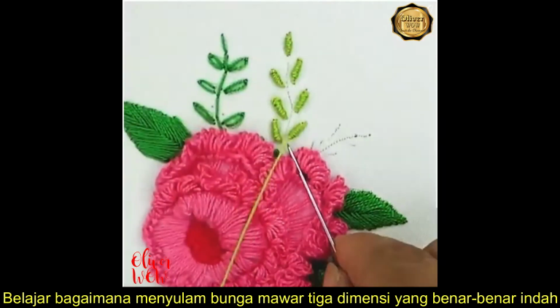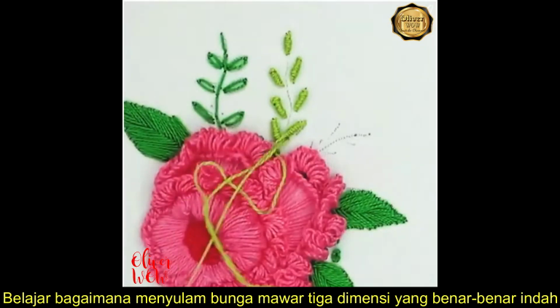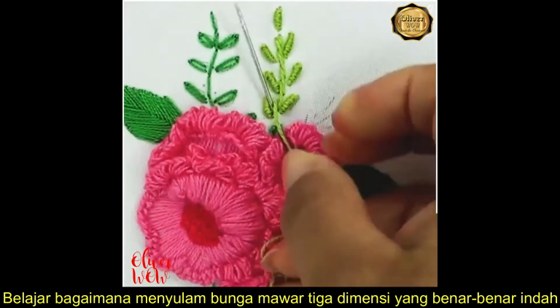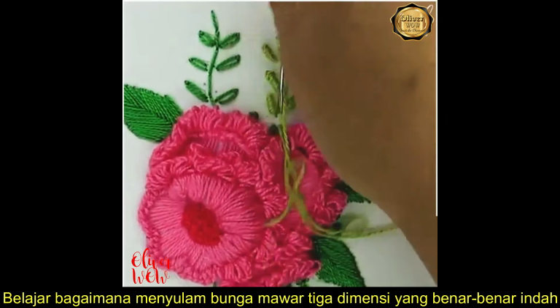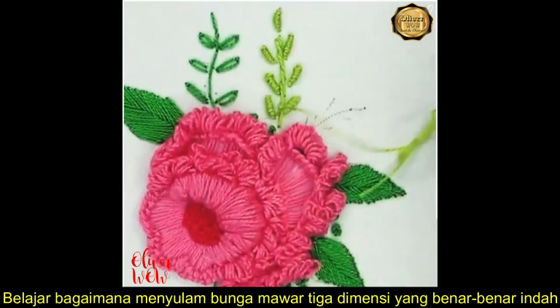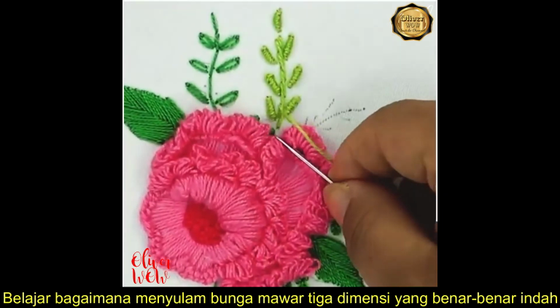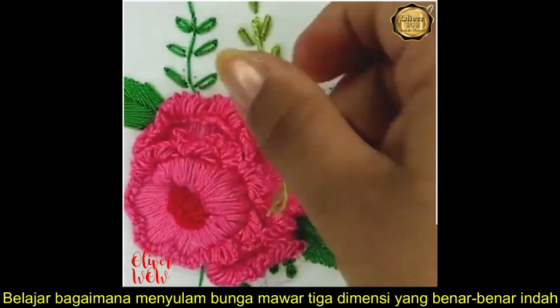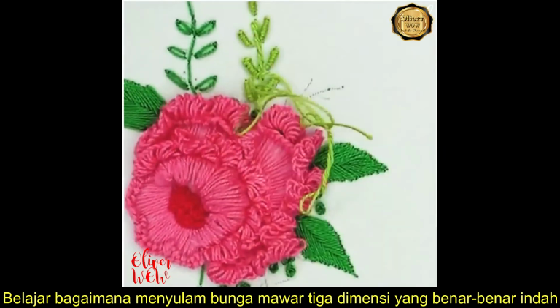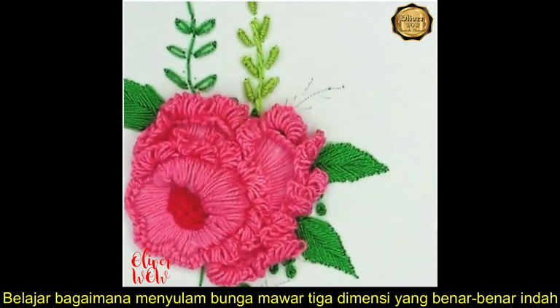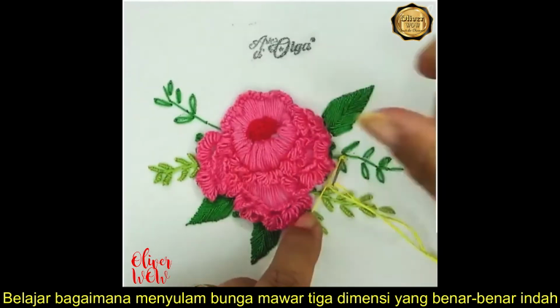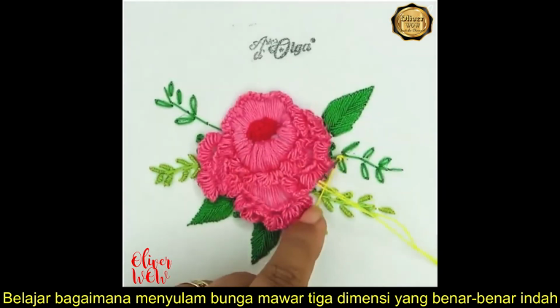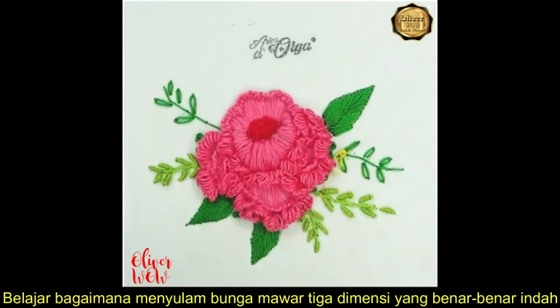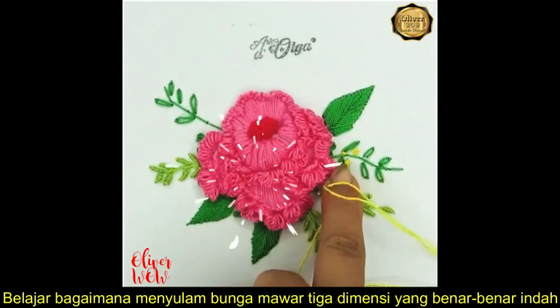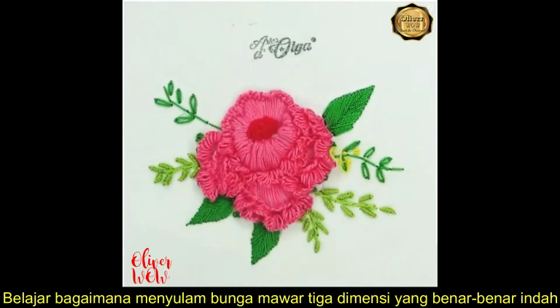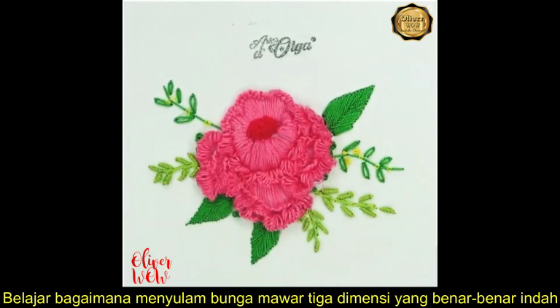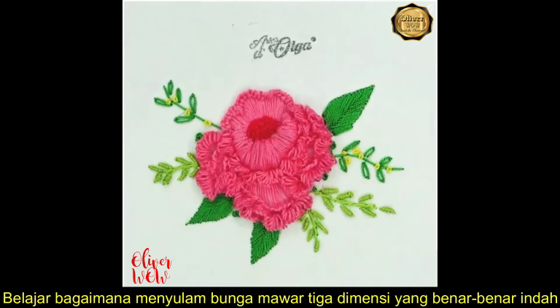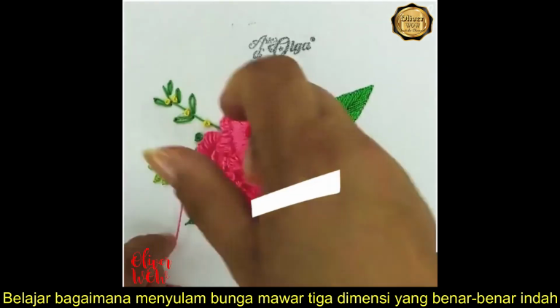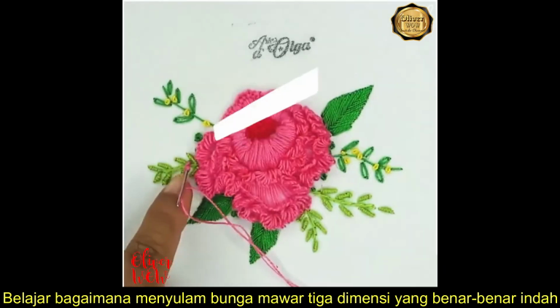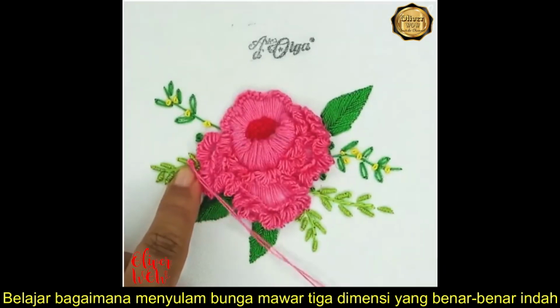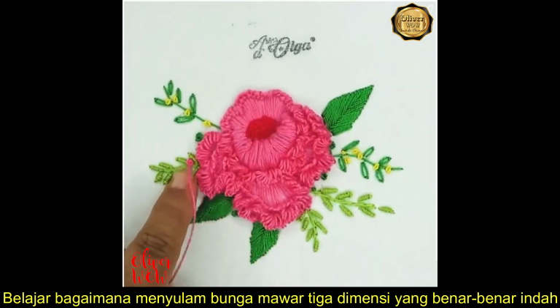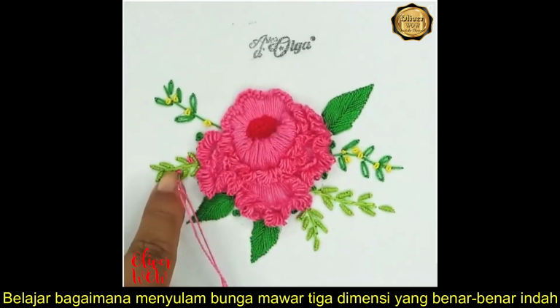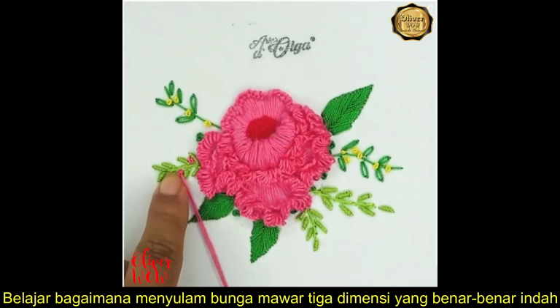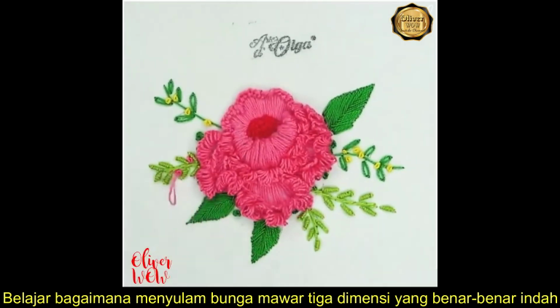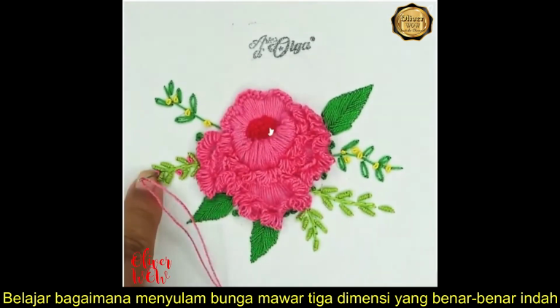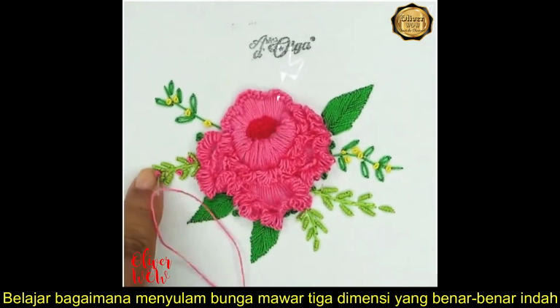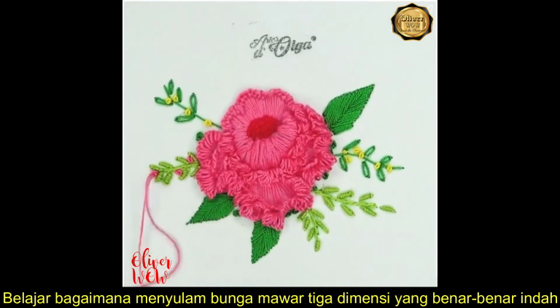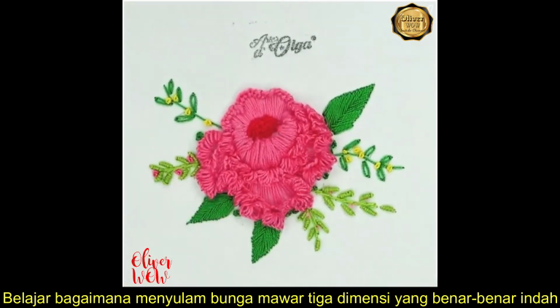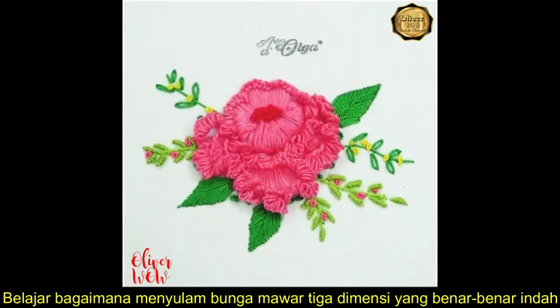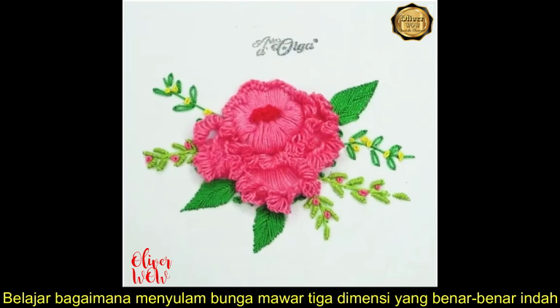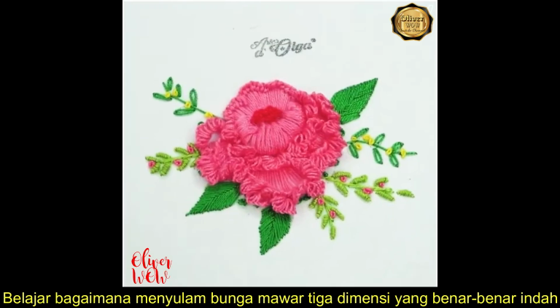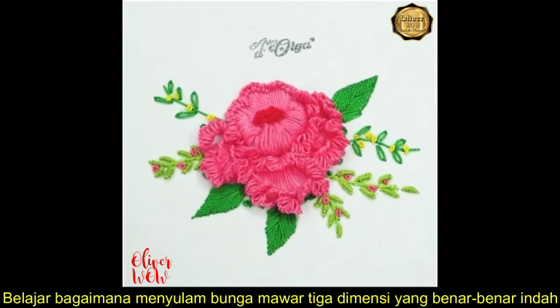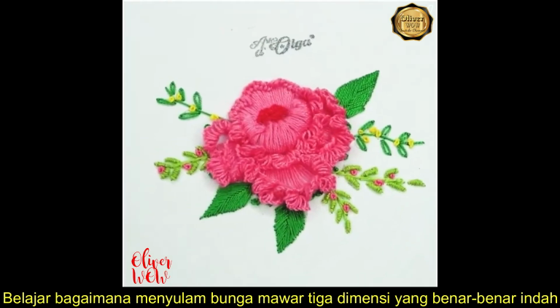This one is slowly reaching its end. That looks pretty awesome!